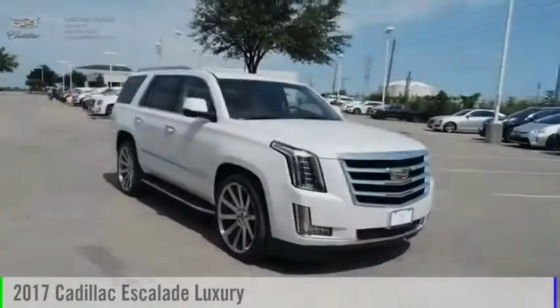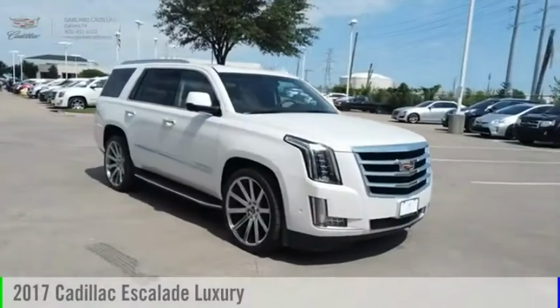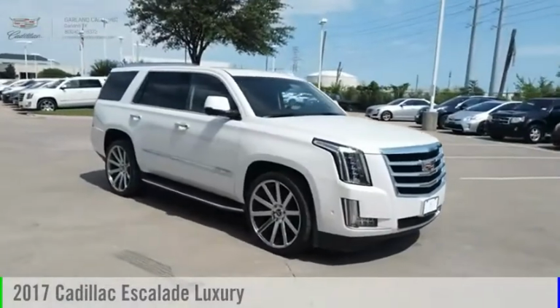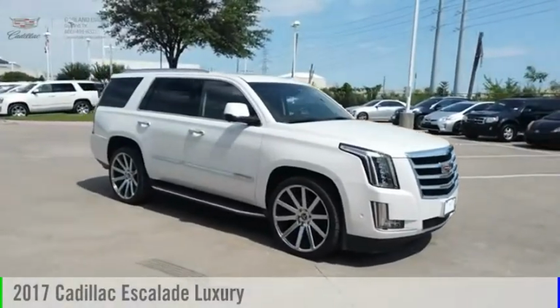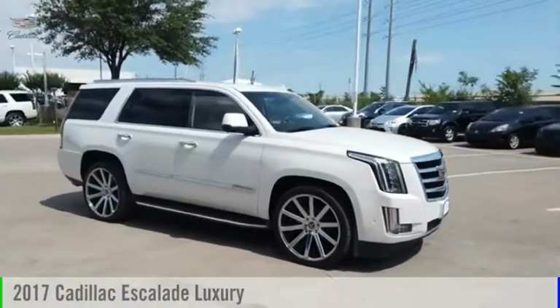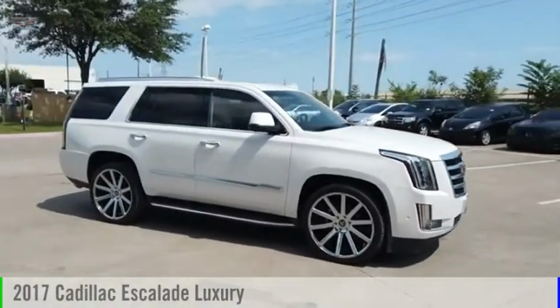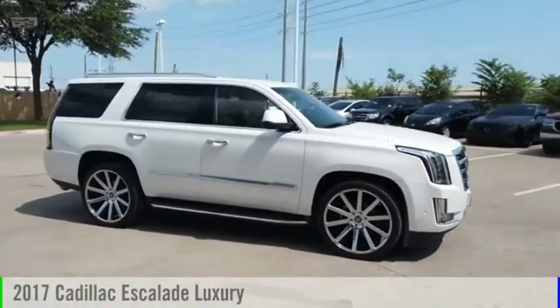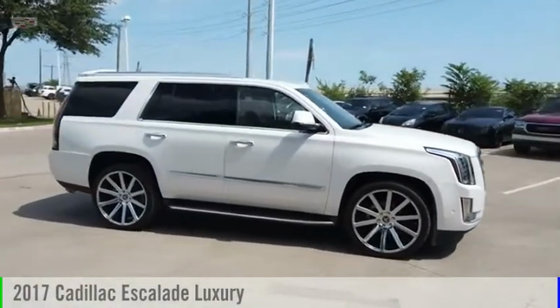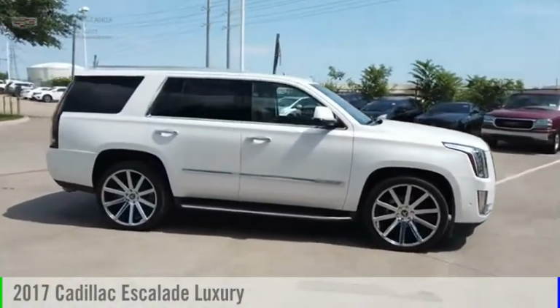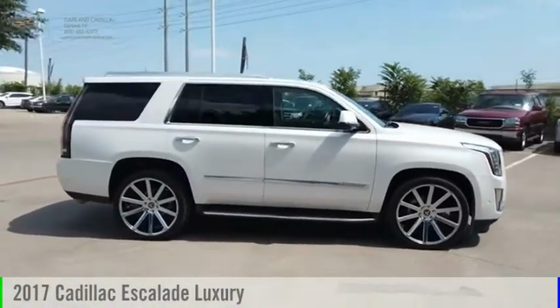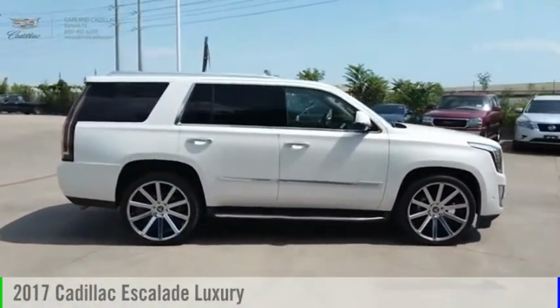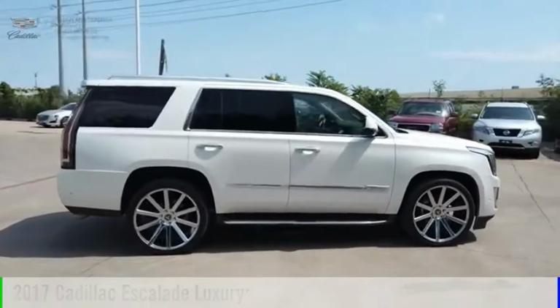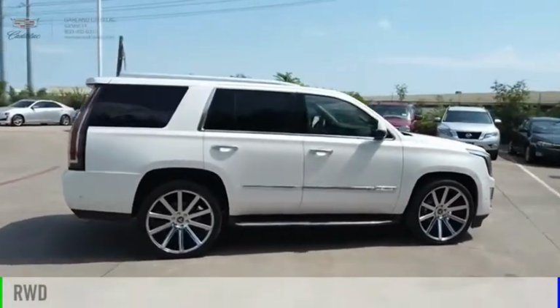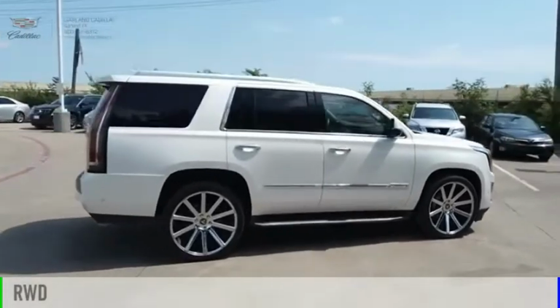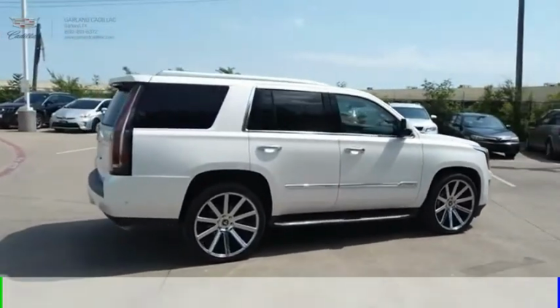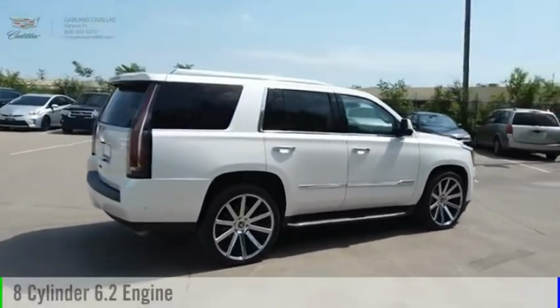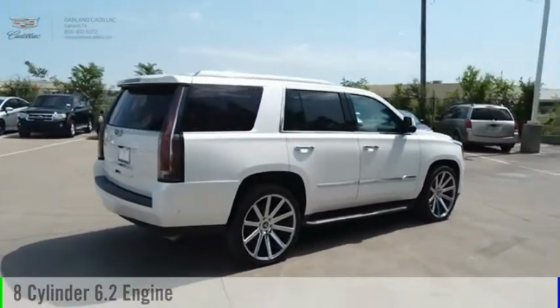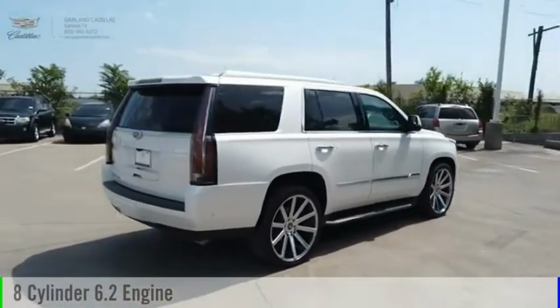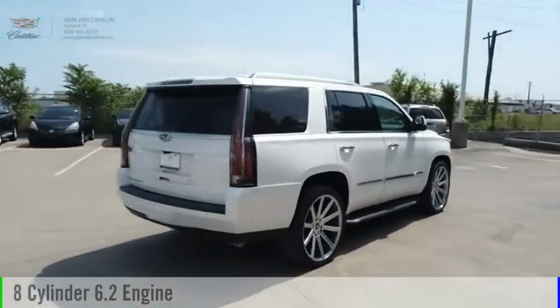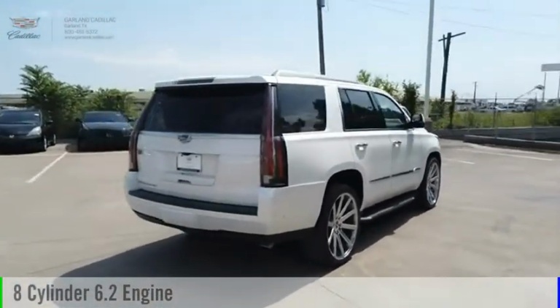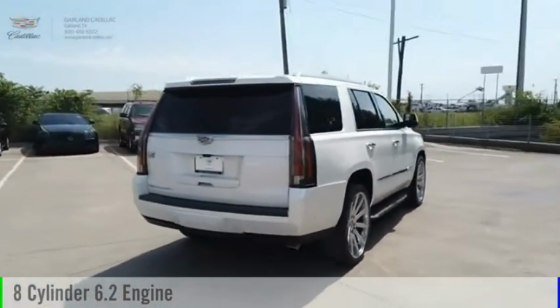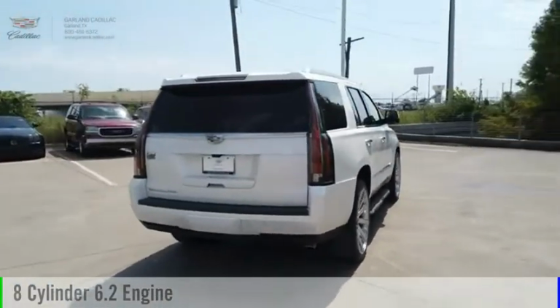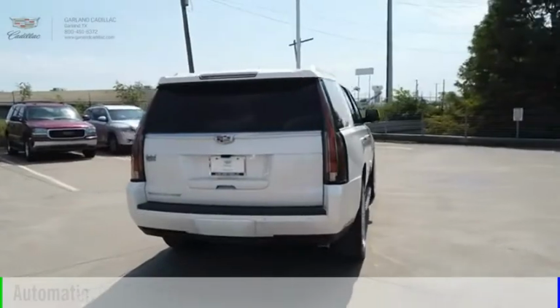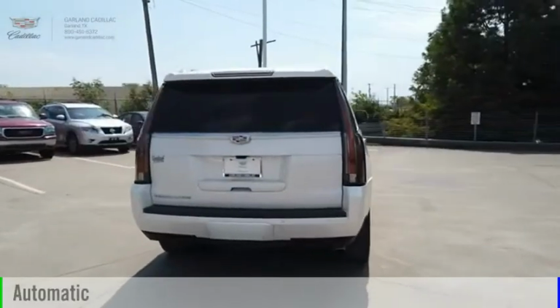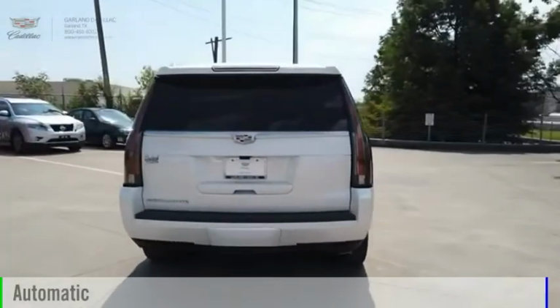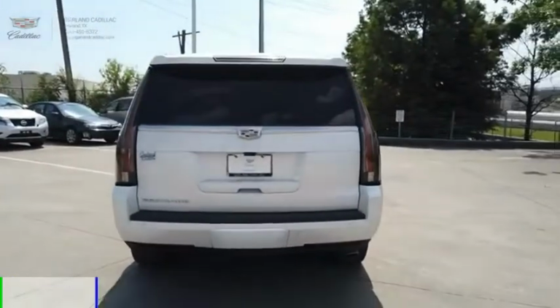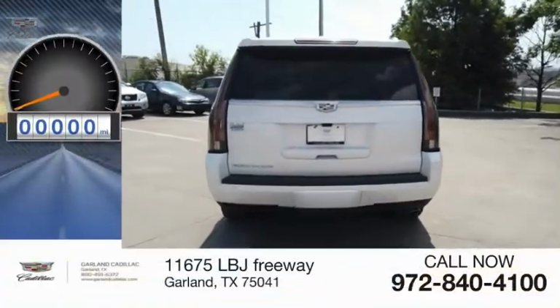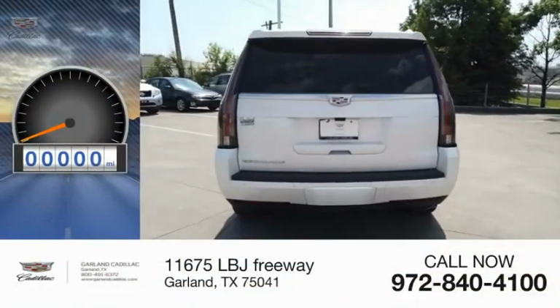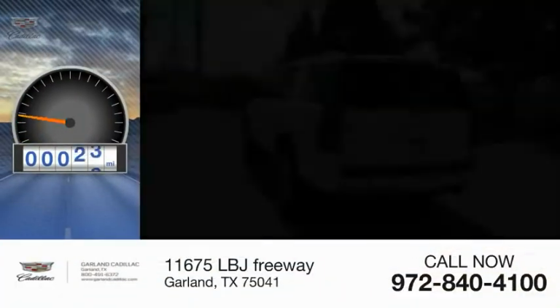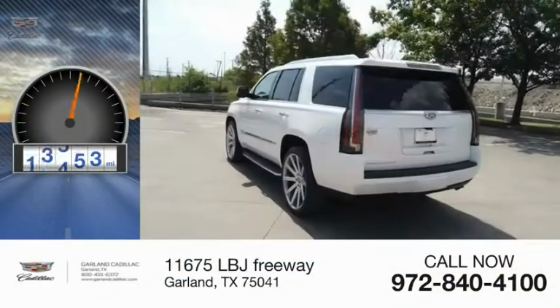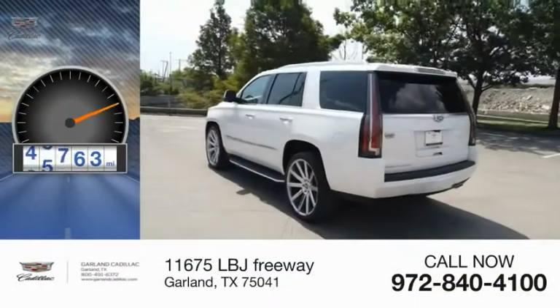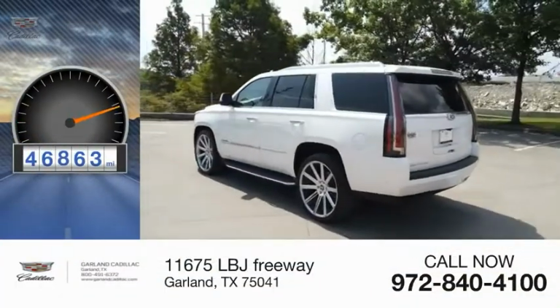We are pleased to show you the 2017 Escalade. This vehicle is powered by a rear-wheel drive, 8-cylinder, 6.2-liter engine, and comes with an automatic transmission. This vehicle has less than 50,000 miles.